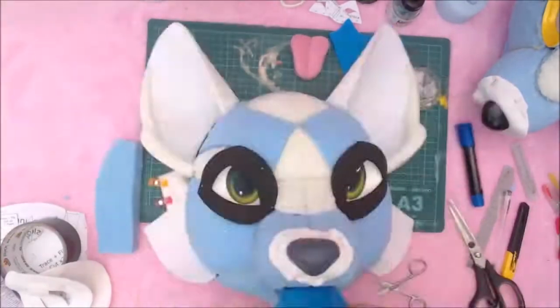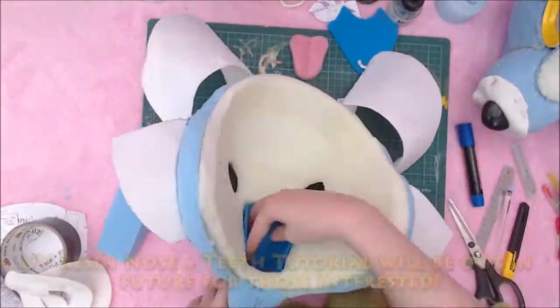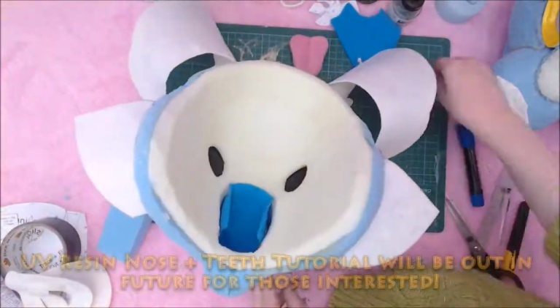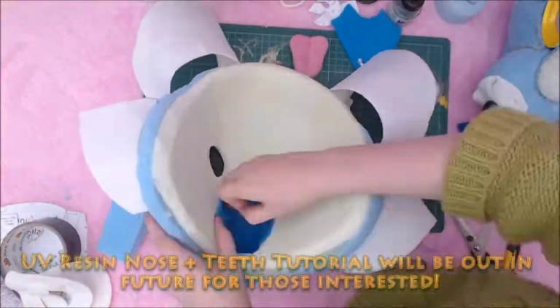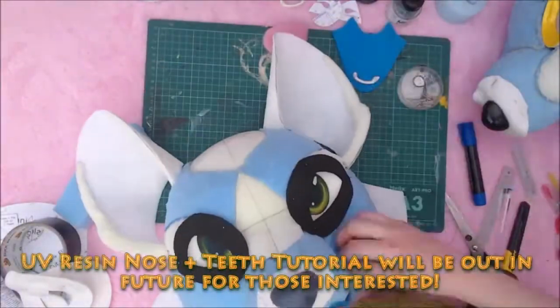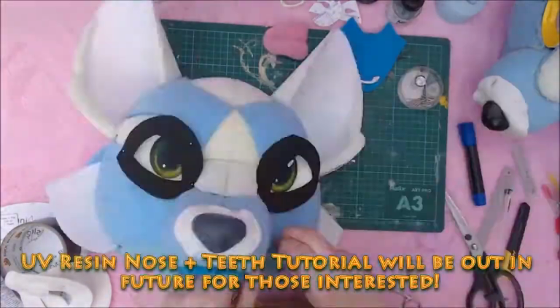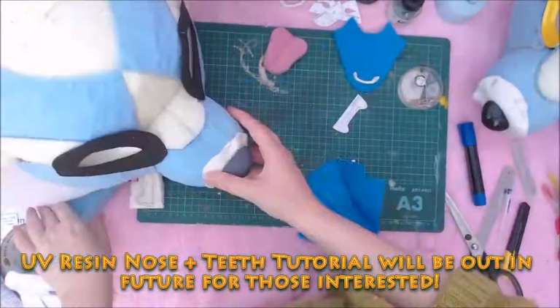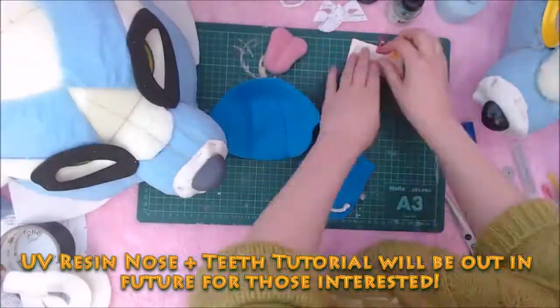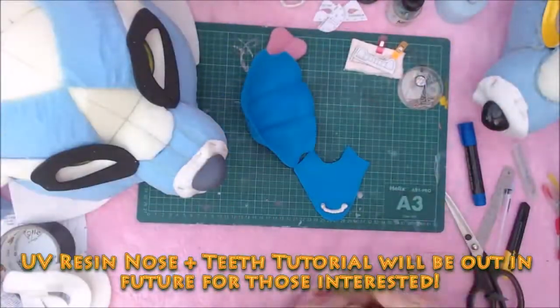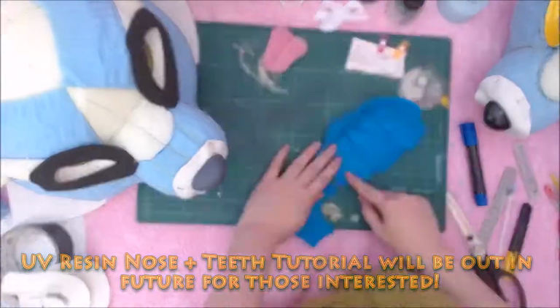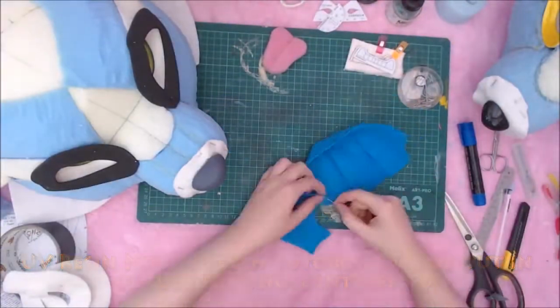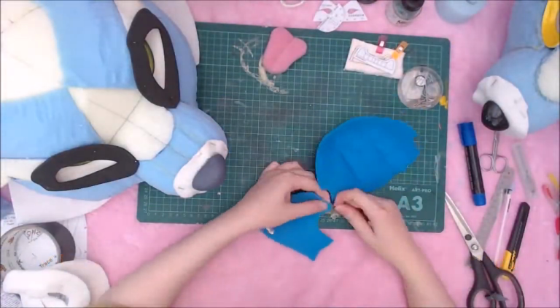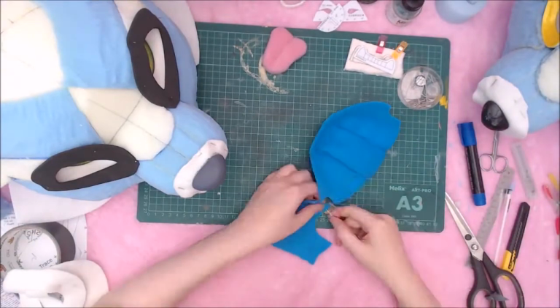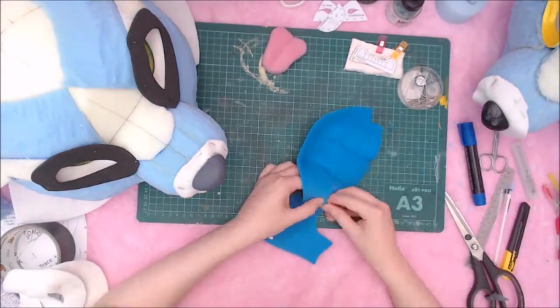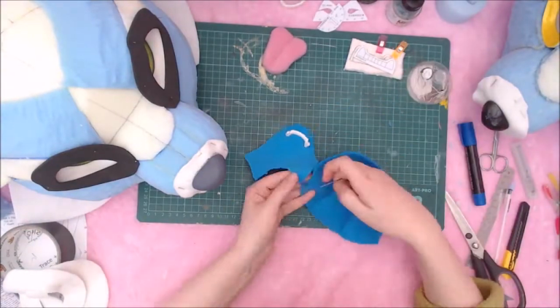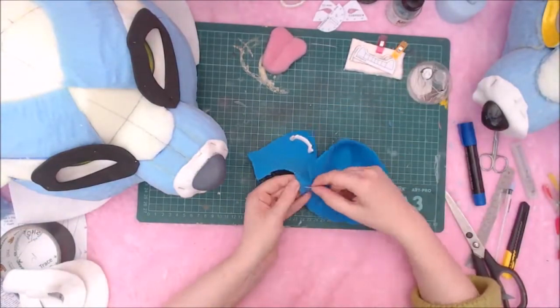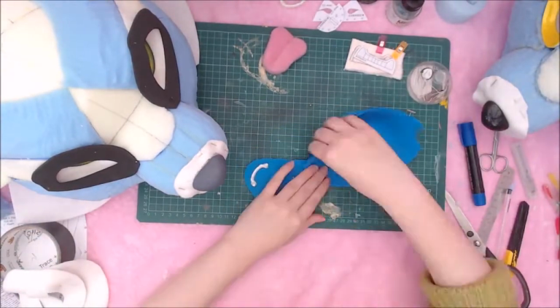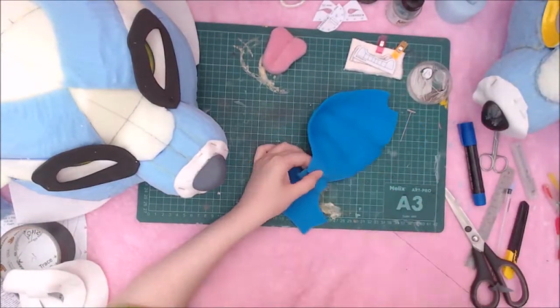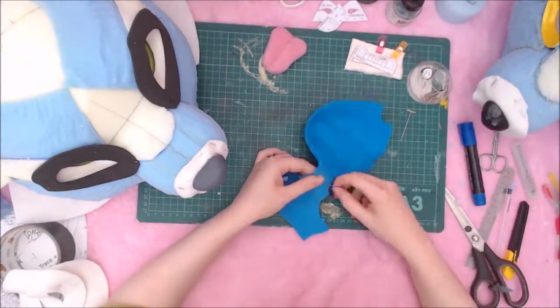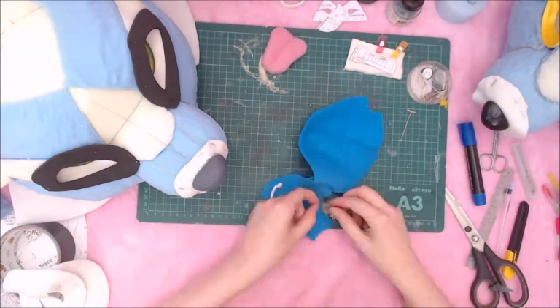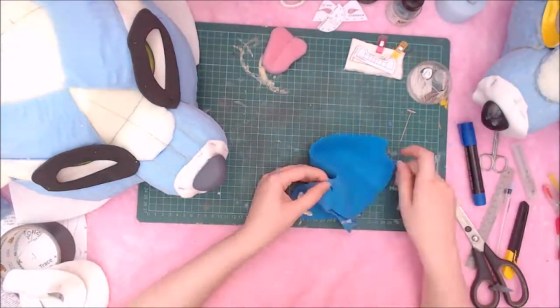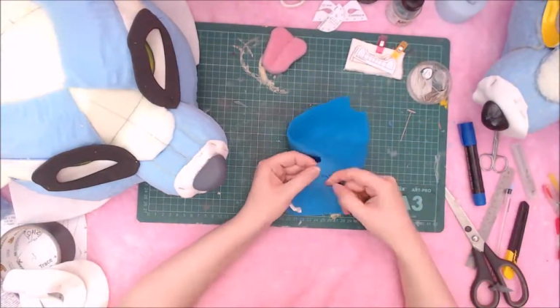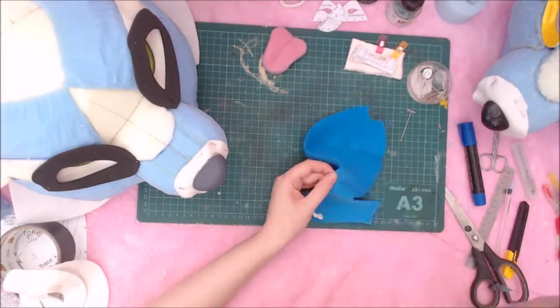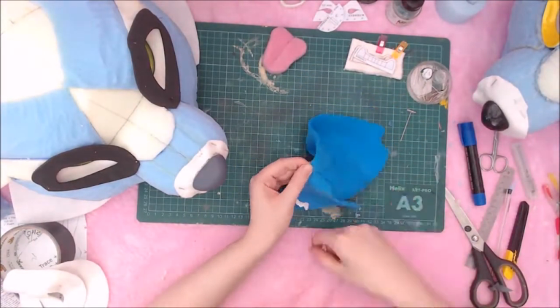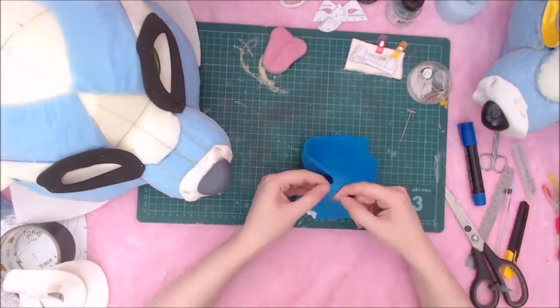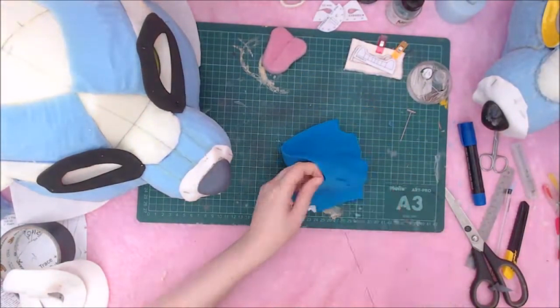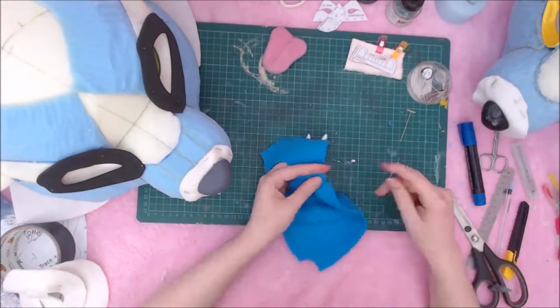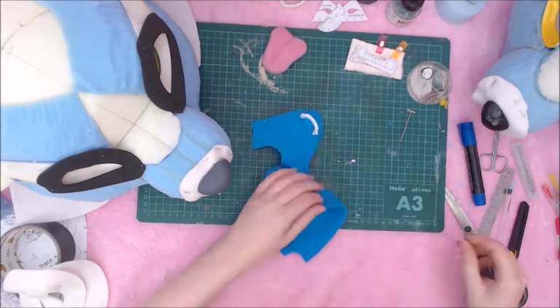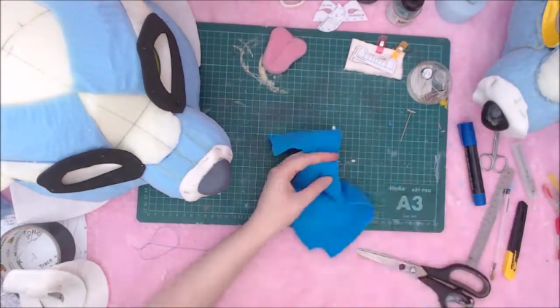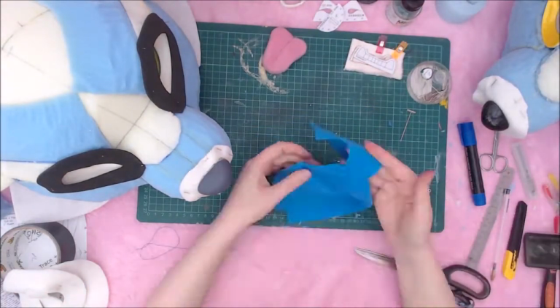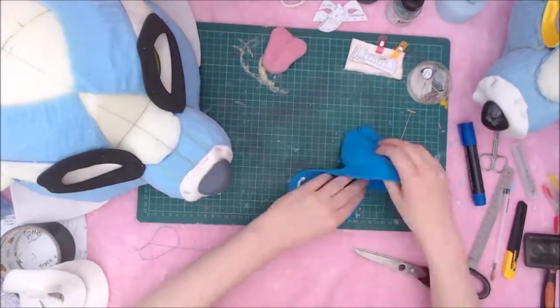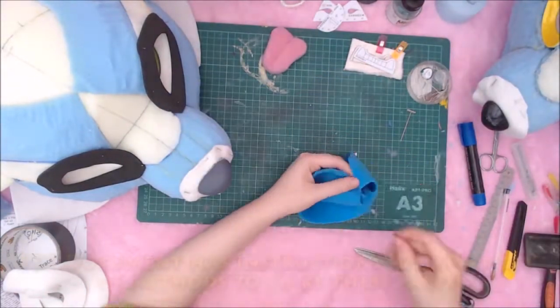The teeth and nose on this base are made of UV resin. I'll have a video out in the future about that, as it's a more advanced finishing technique. However, I have included instructions for a variety of methods in the PDF document.